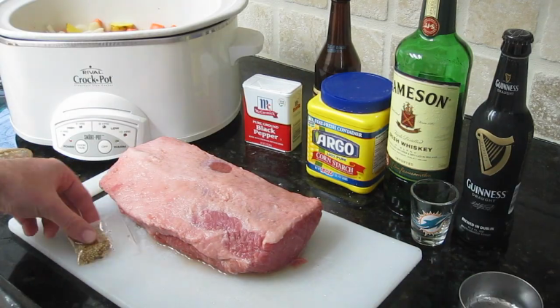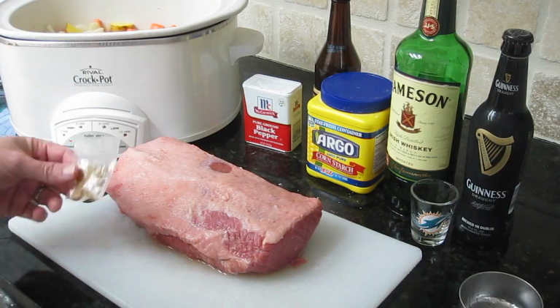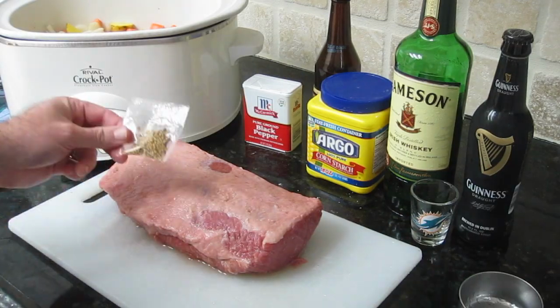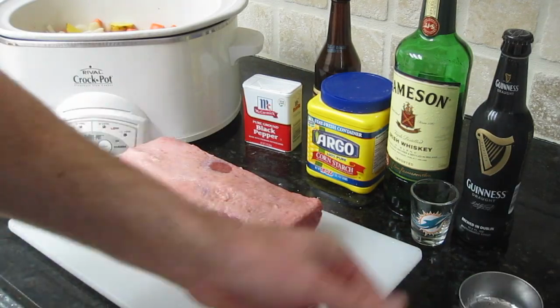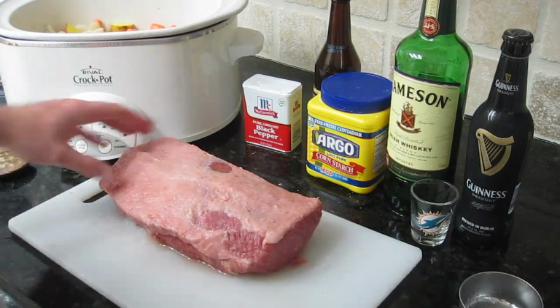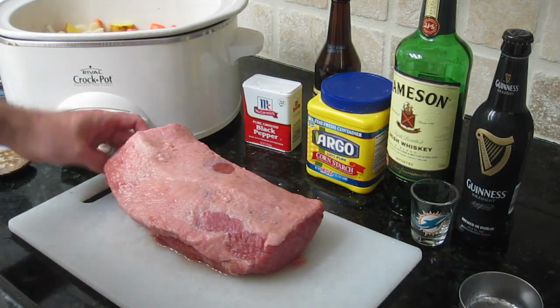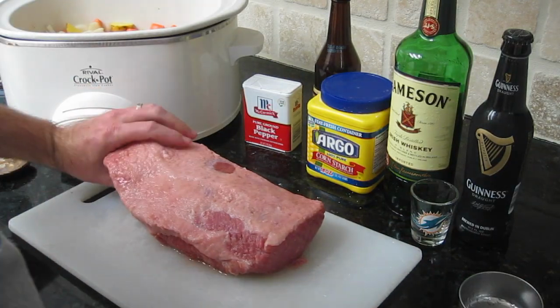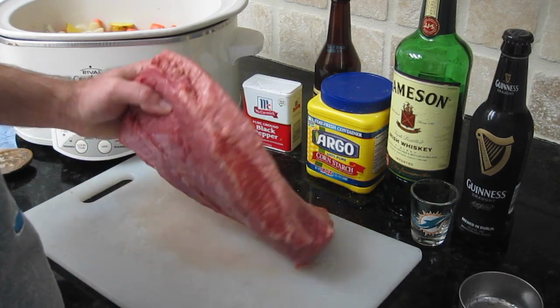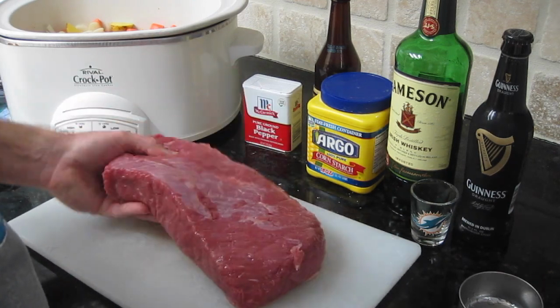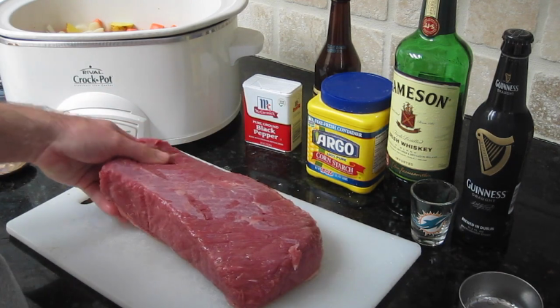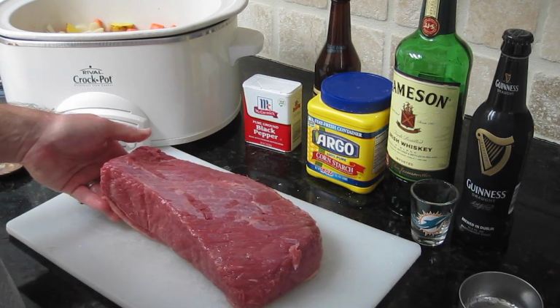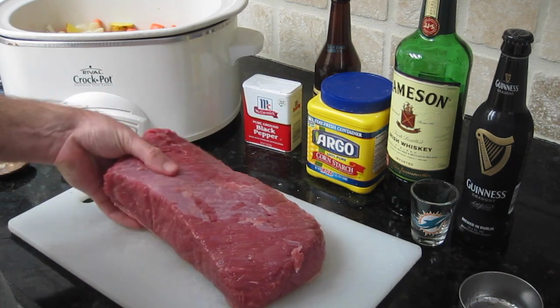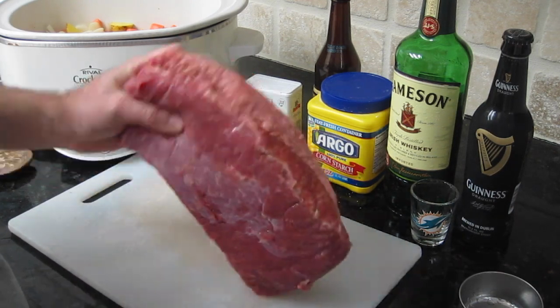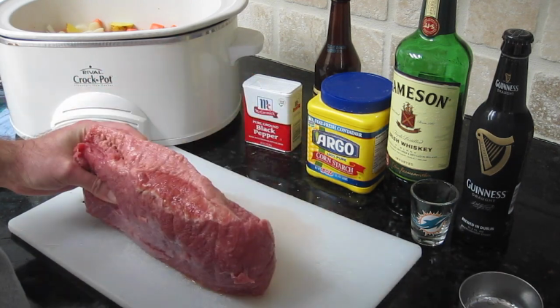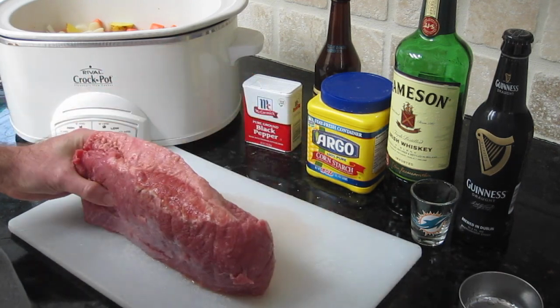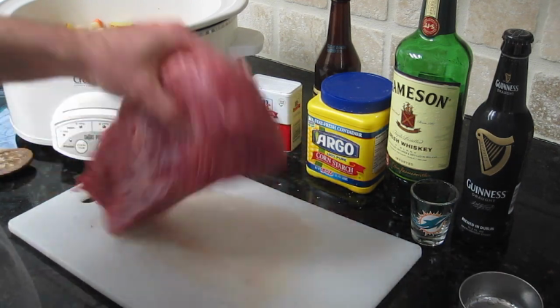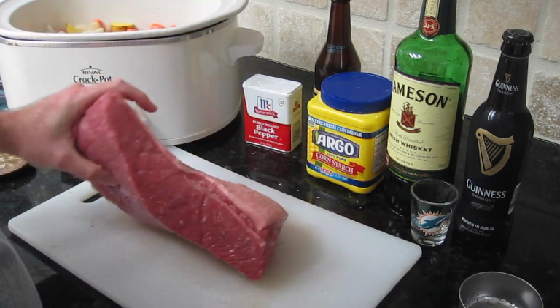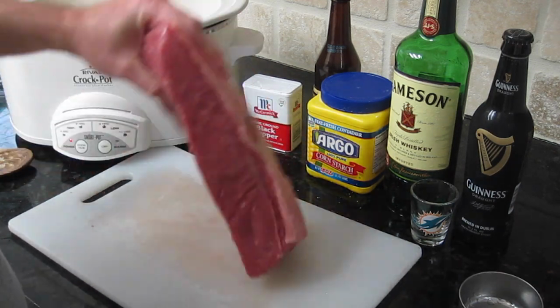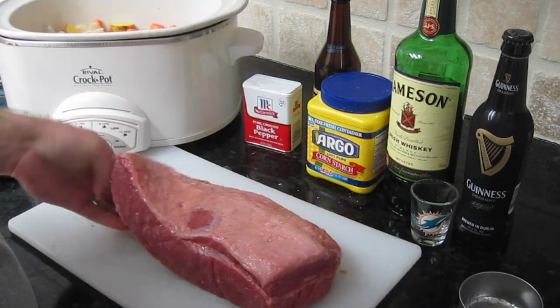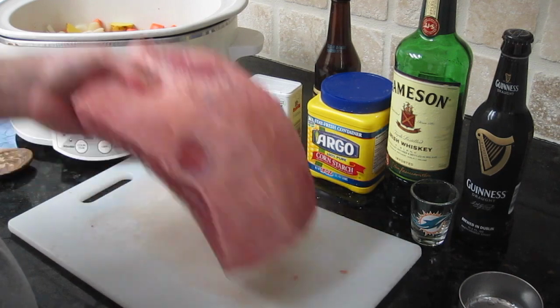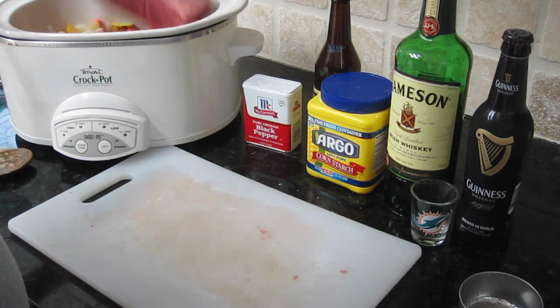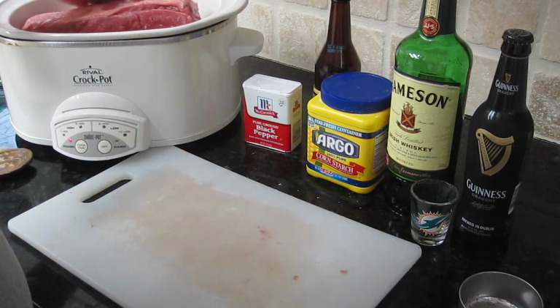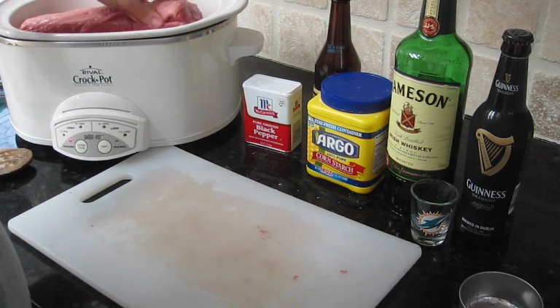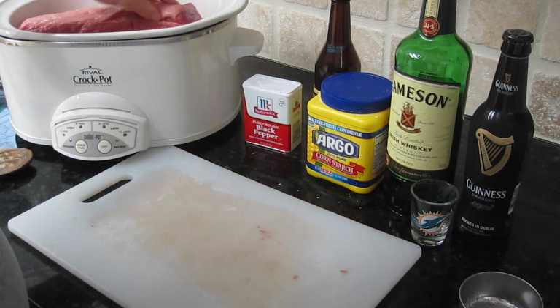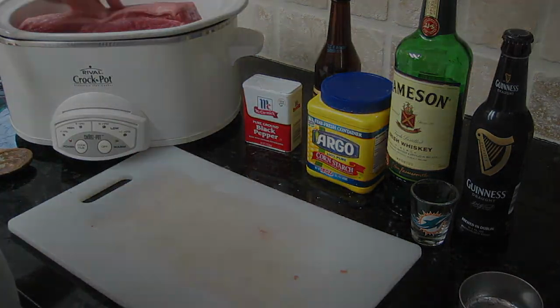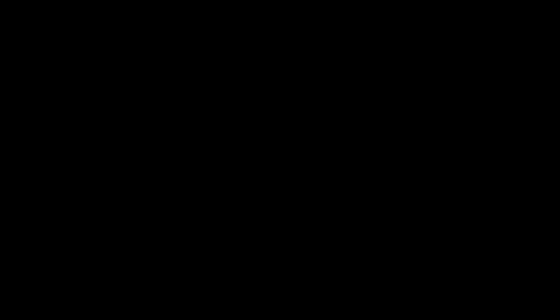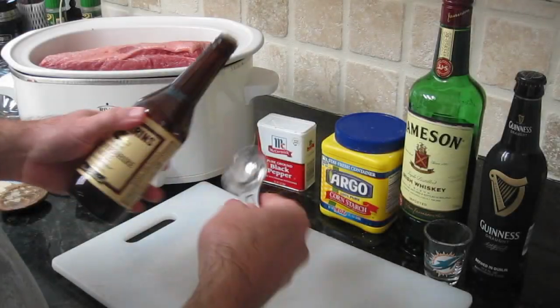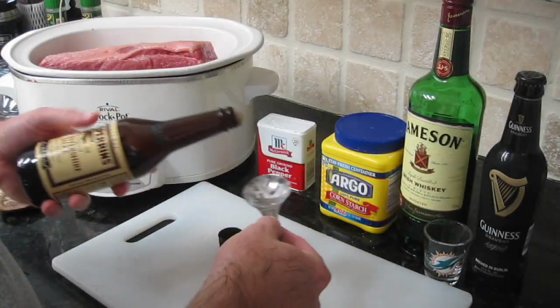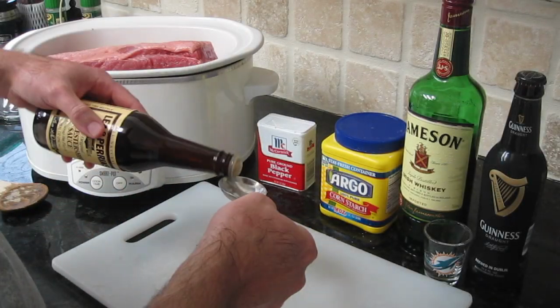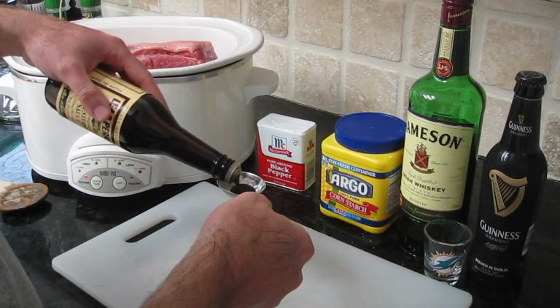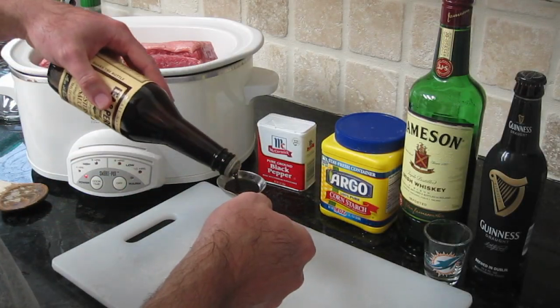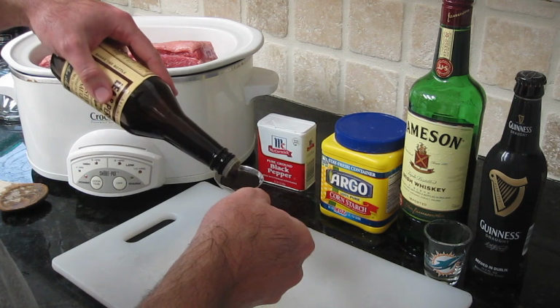Take that seasoning packet and toss it to the side — we're not using that at all. Don't be tempted. You can see there's a nice layer of fat; we're putting the beef fat side up, because that's how we are at Man That's Cooking.